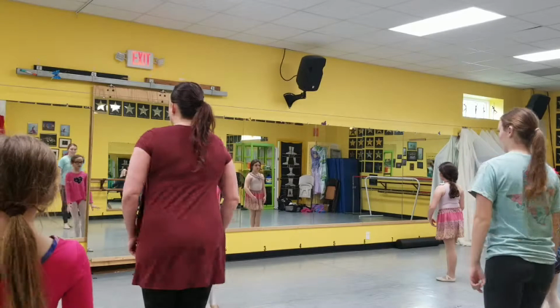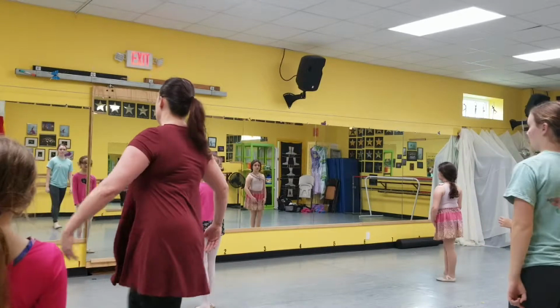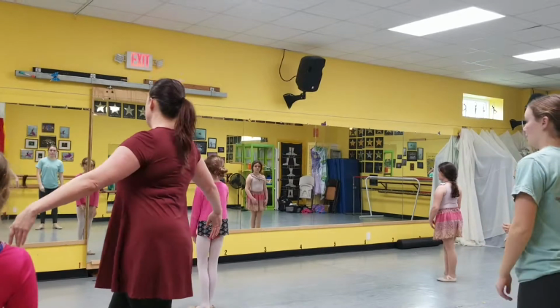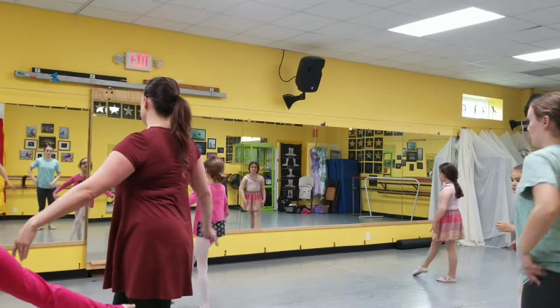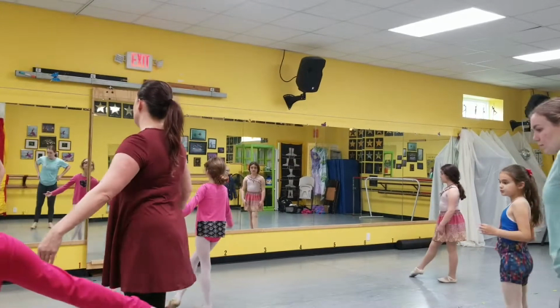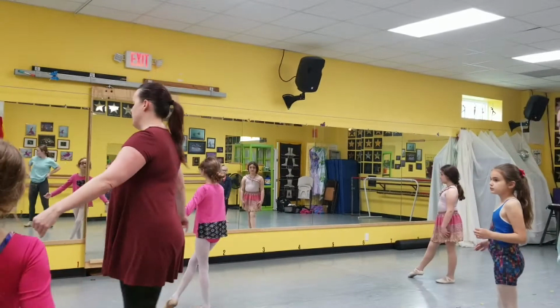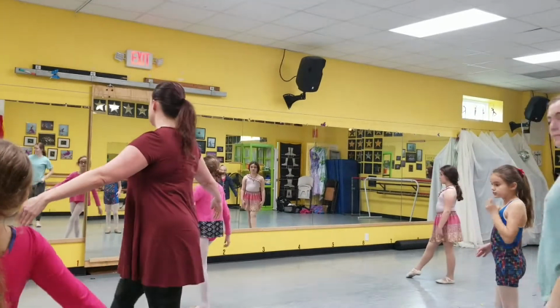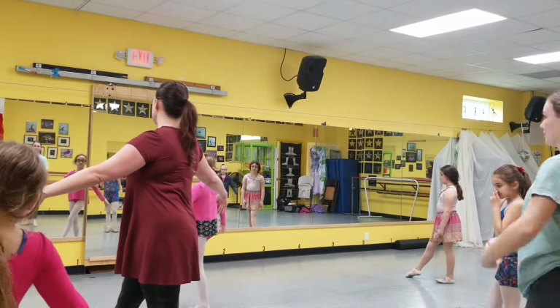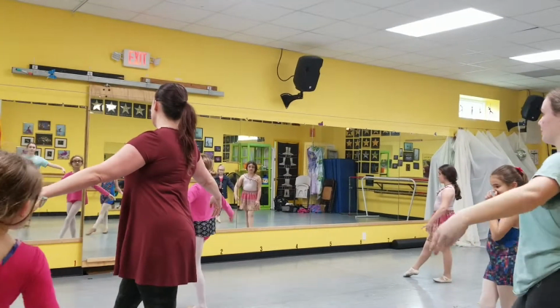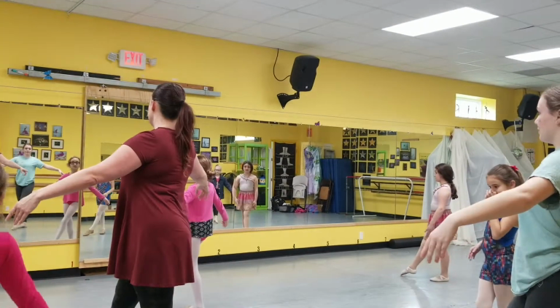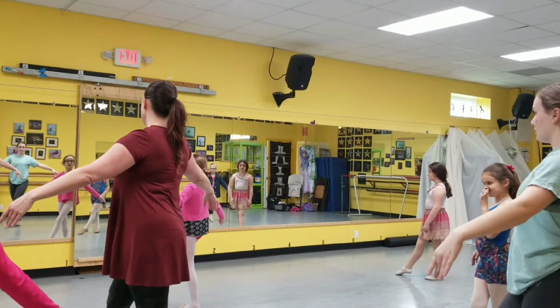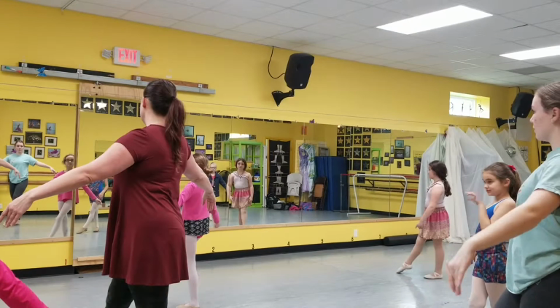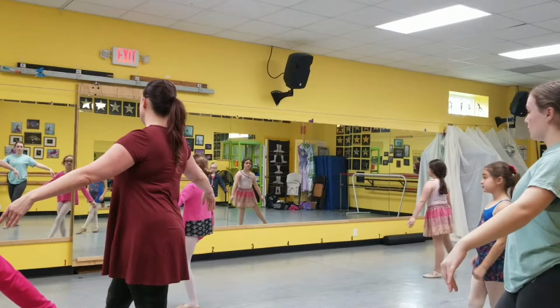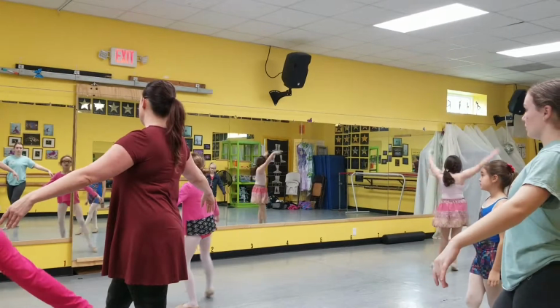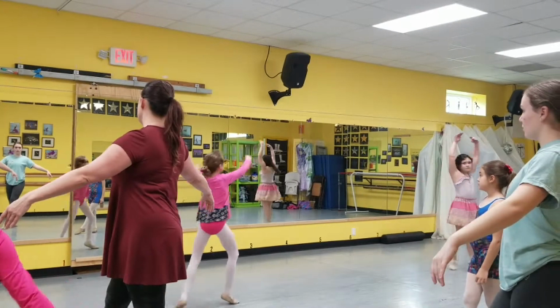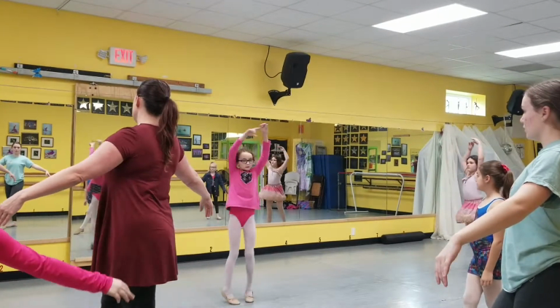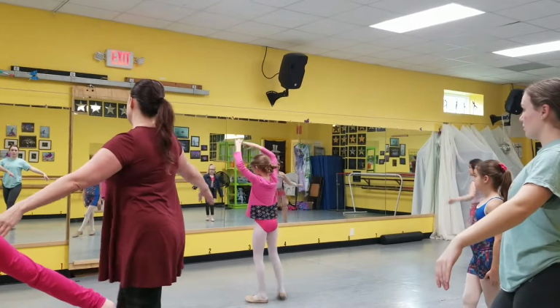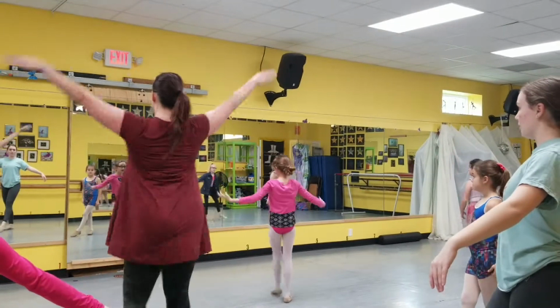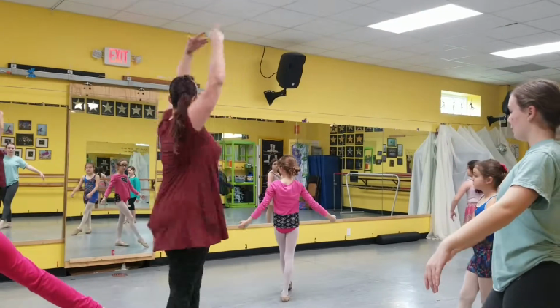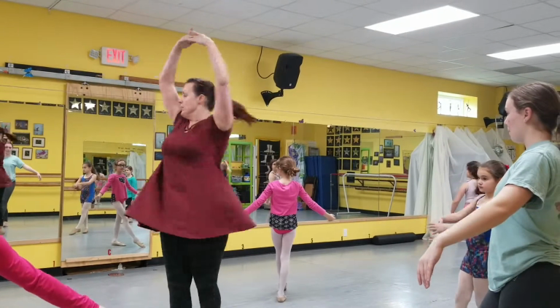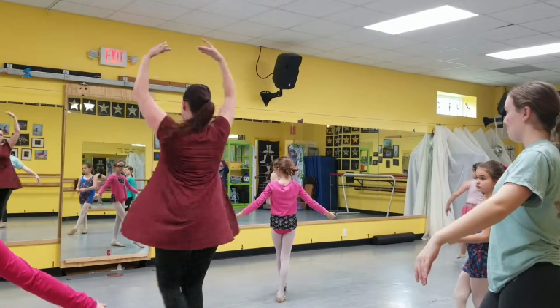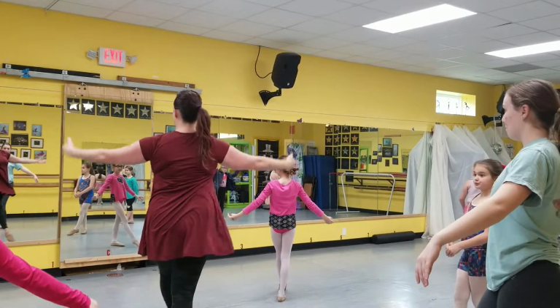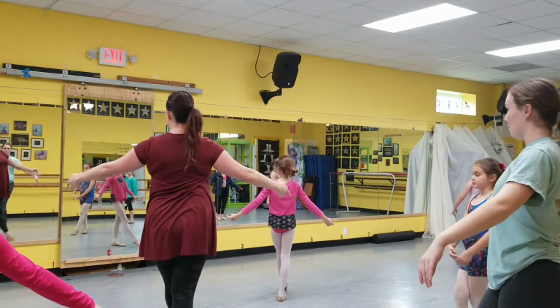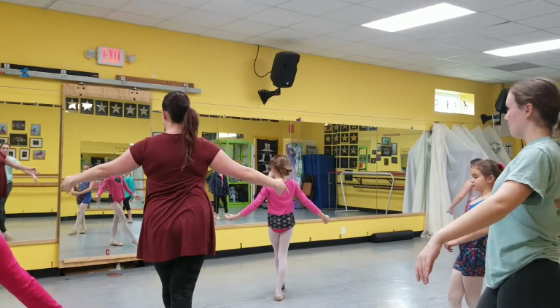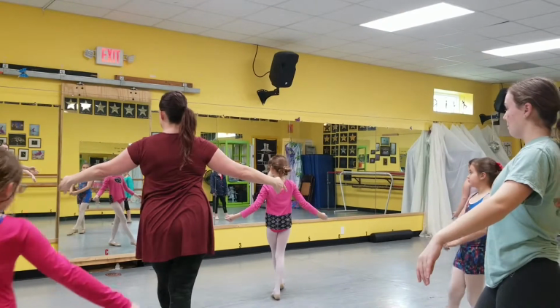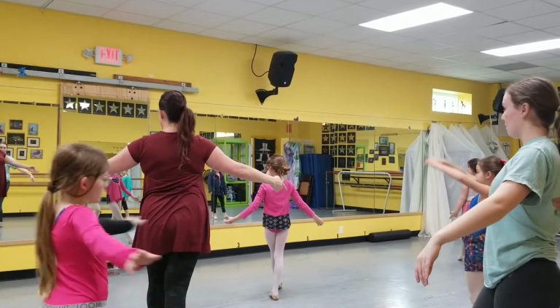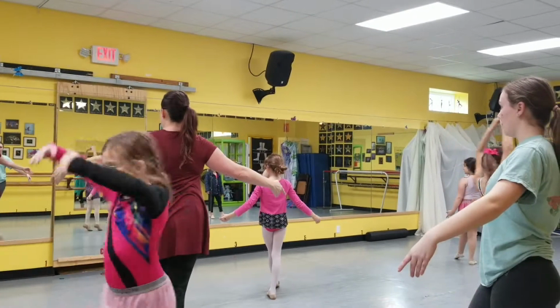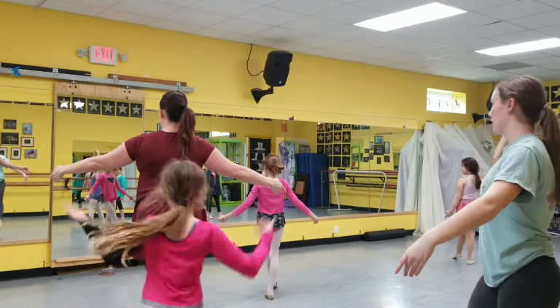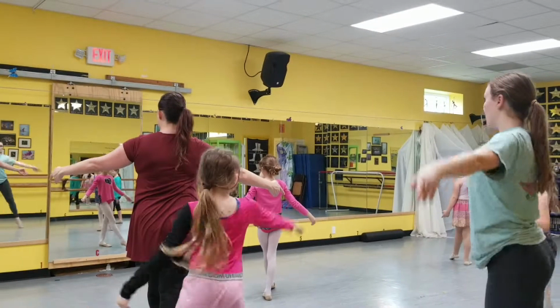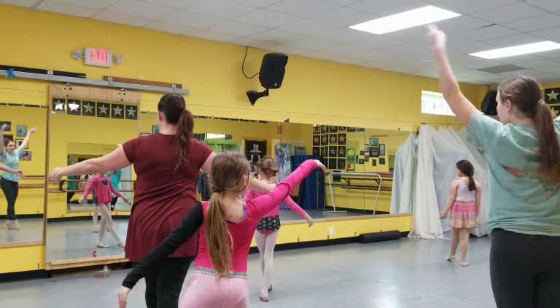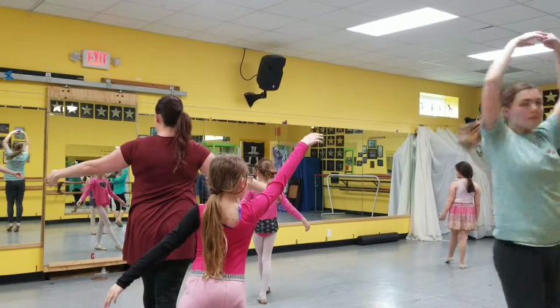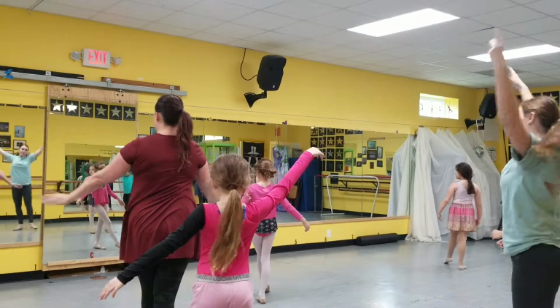Everyone is in fifth with the right foot in front. First group goes susu, tenu. Second group: susu, tenu, tendu, susu, tenu. Next group, and the last group. And then we close.